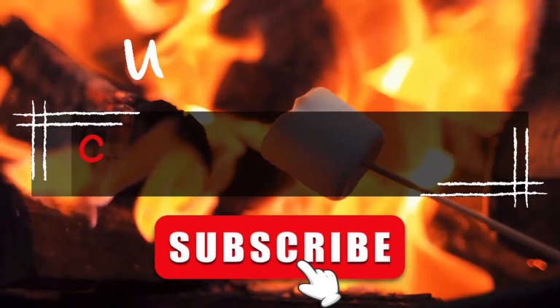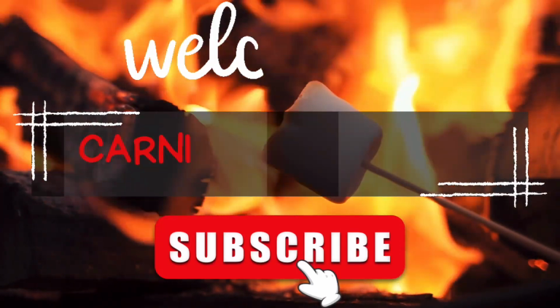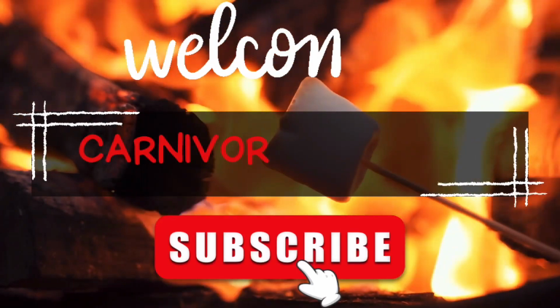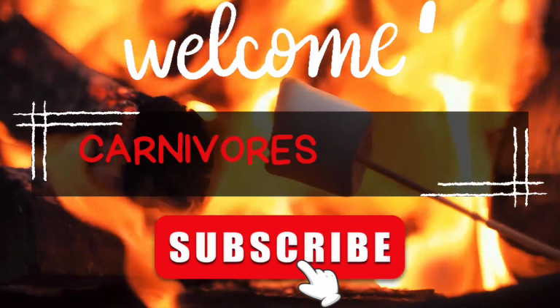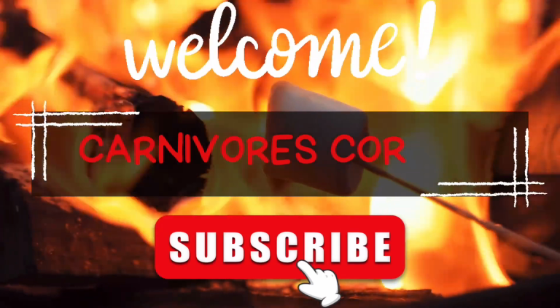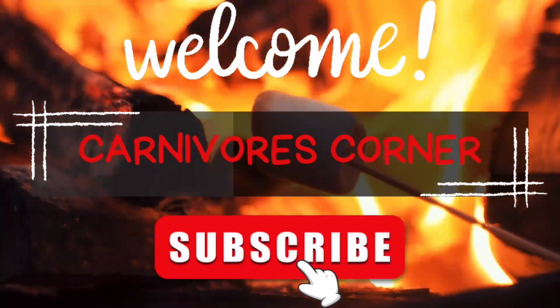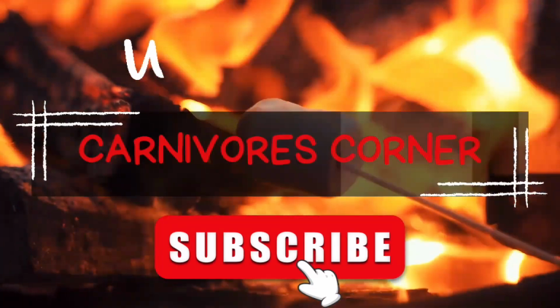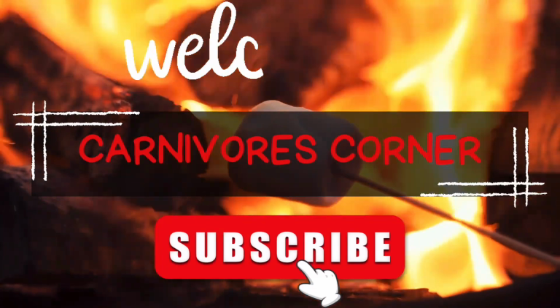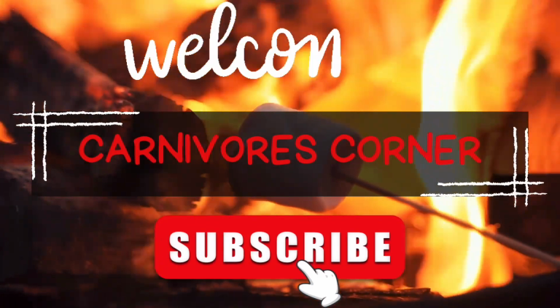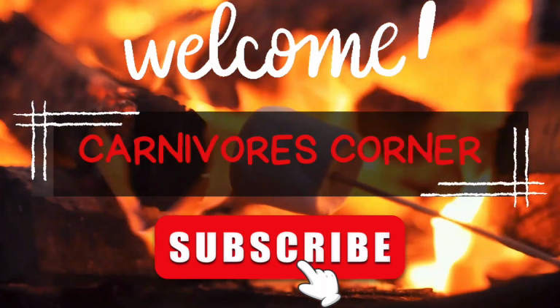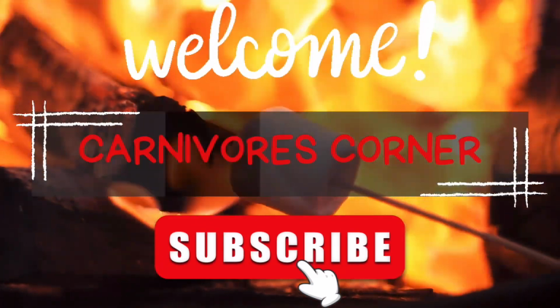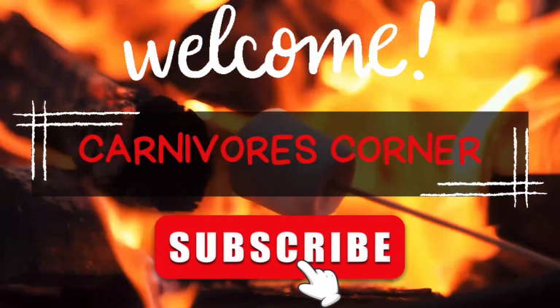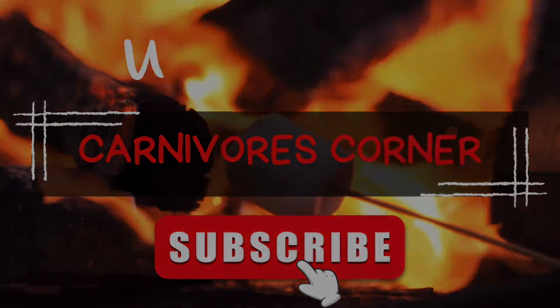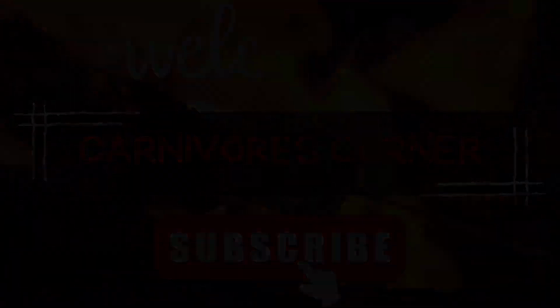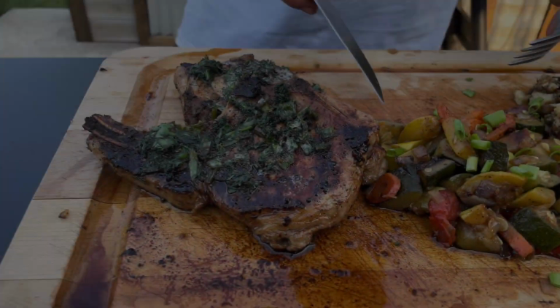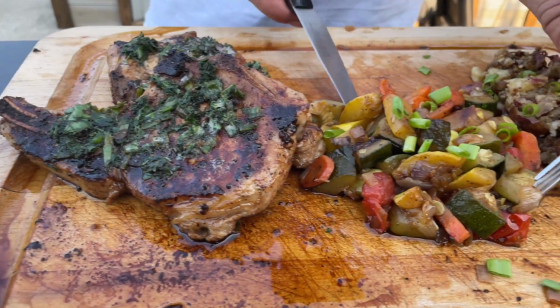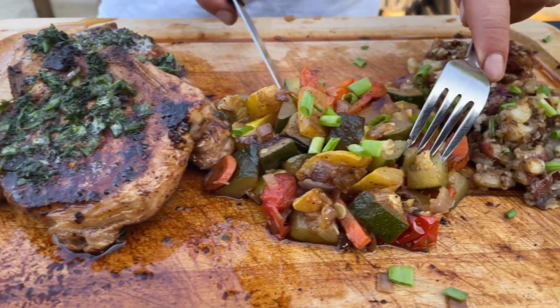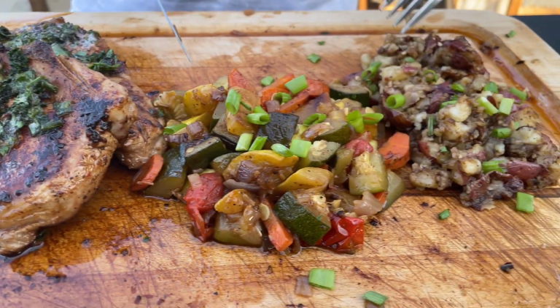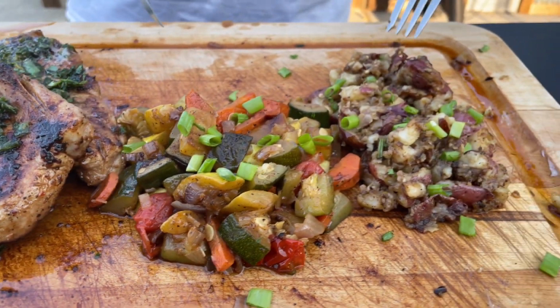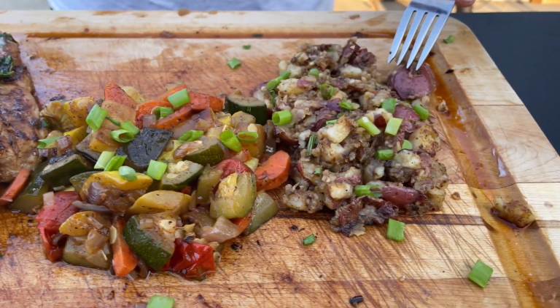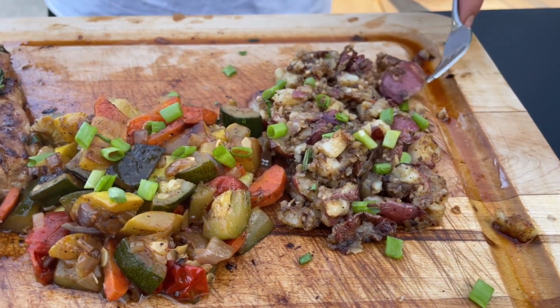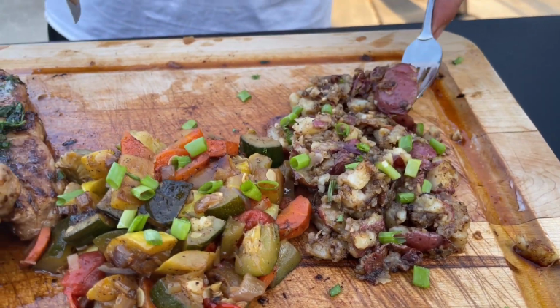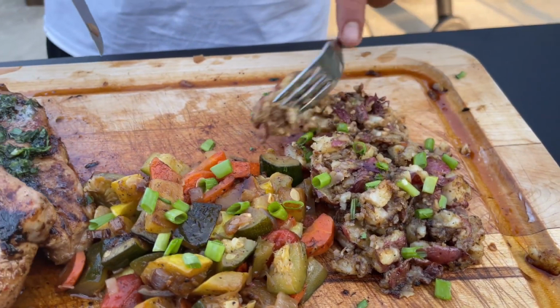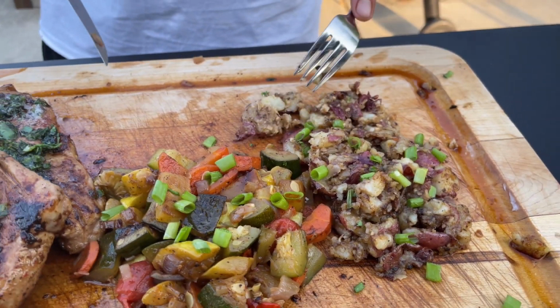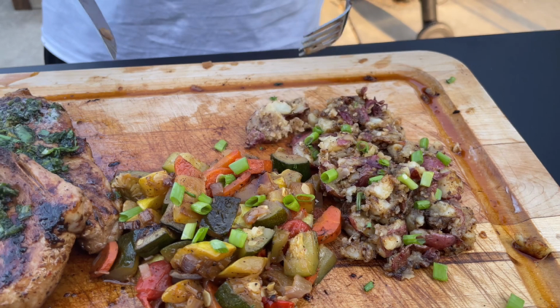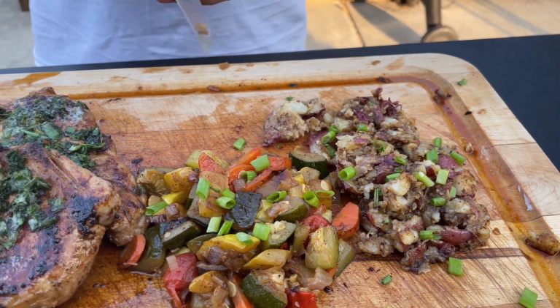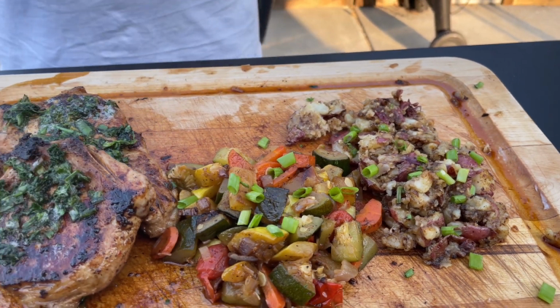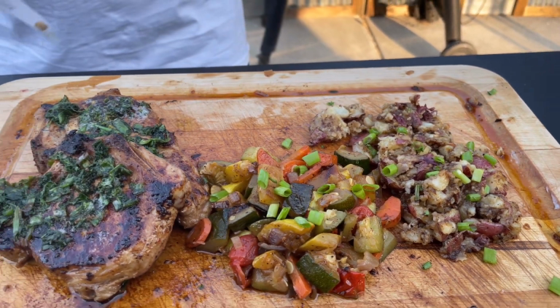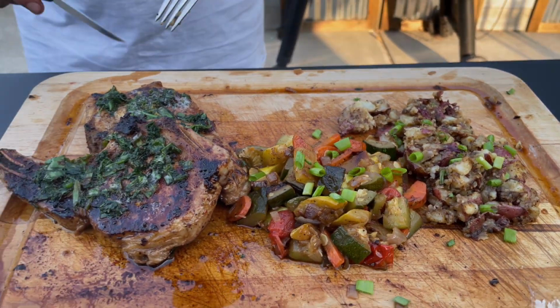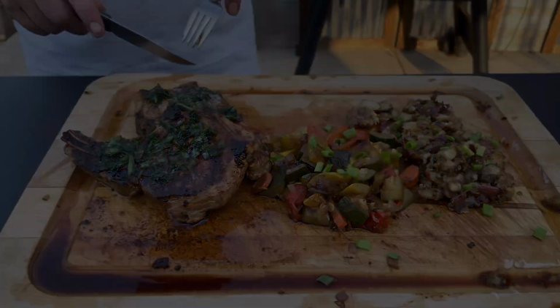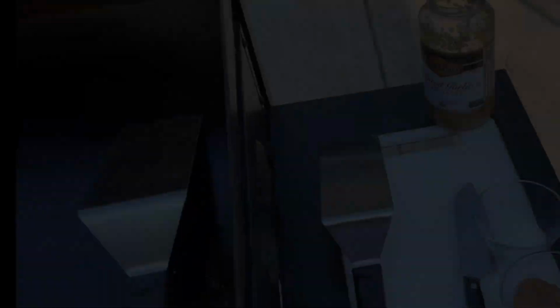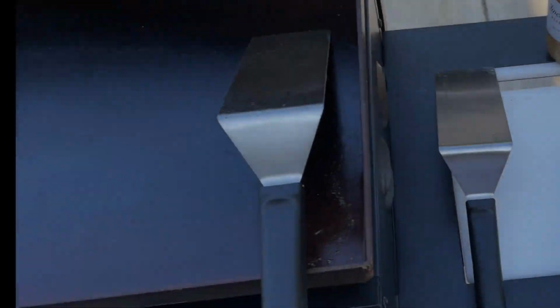Alright, we got a good one for you today. You've been thinking about making pork chops, some summer vegetables, and crispy potatoes? Why don't you try this meal out.